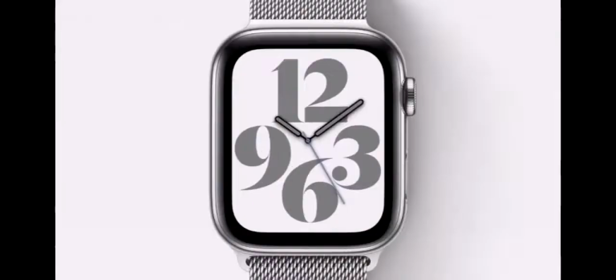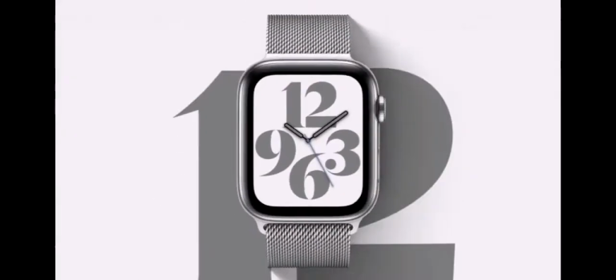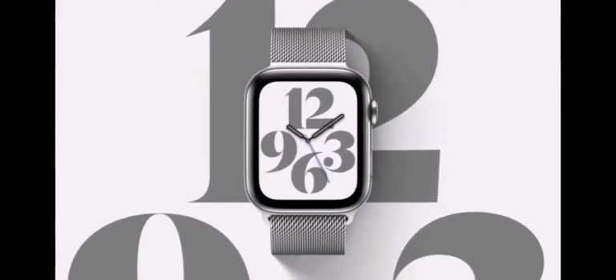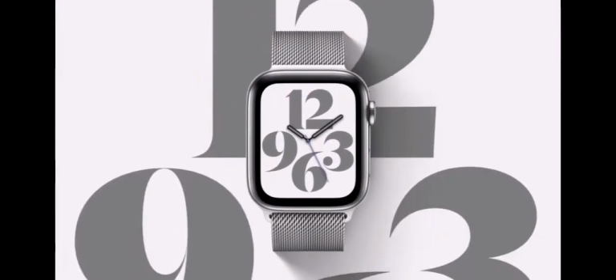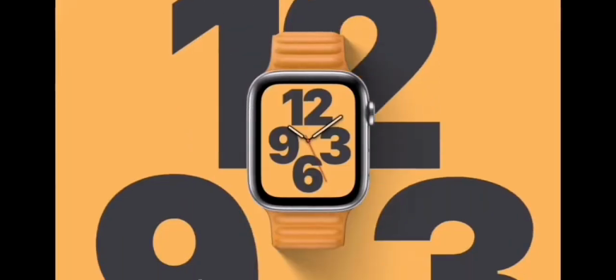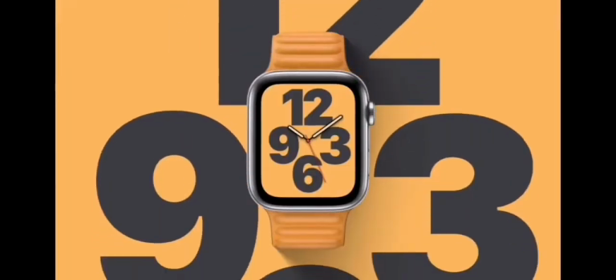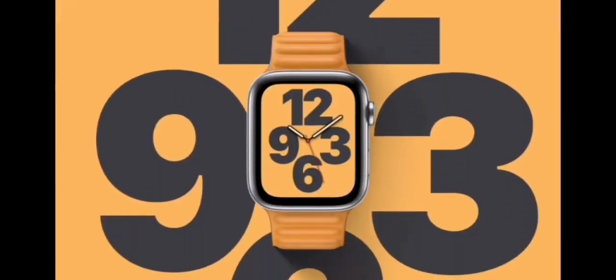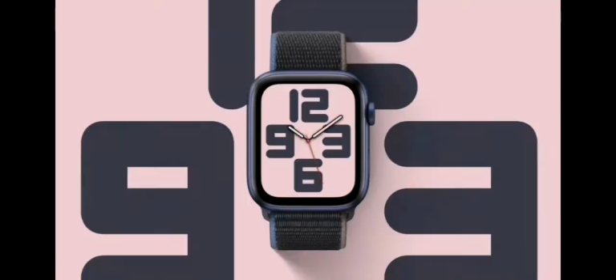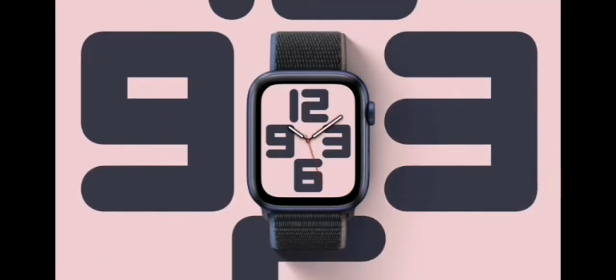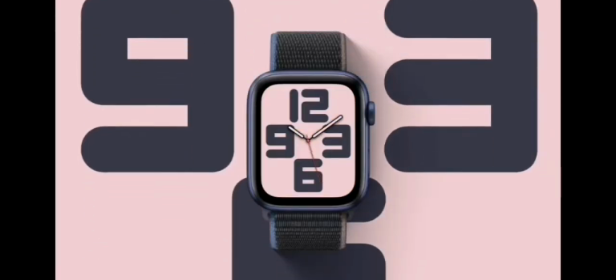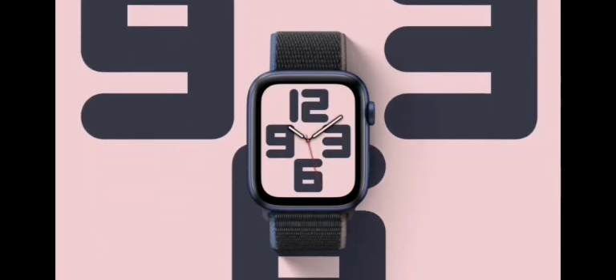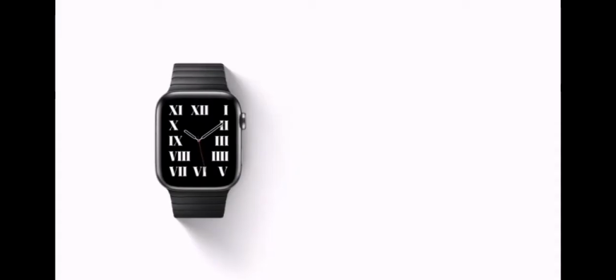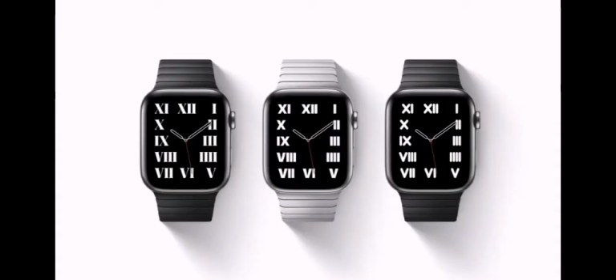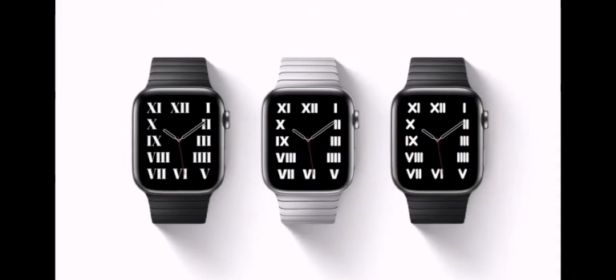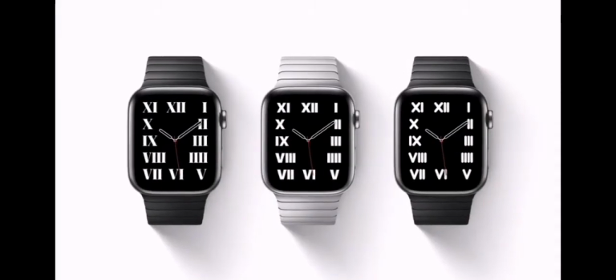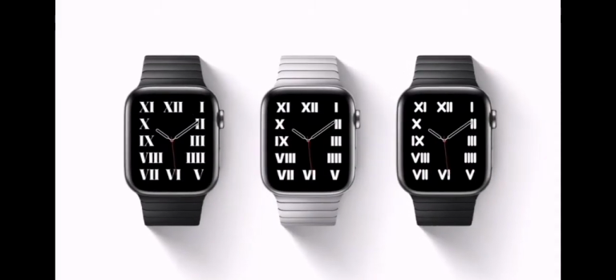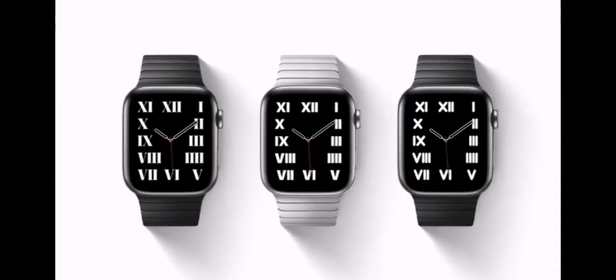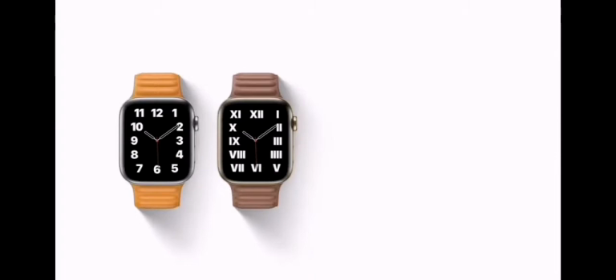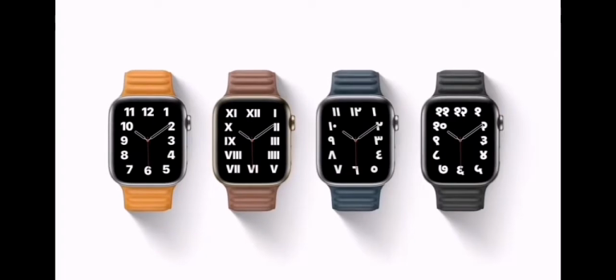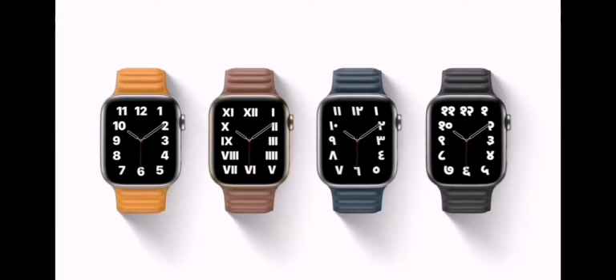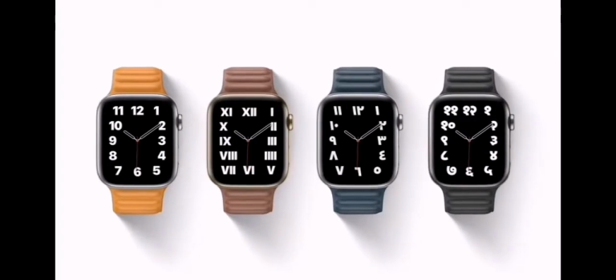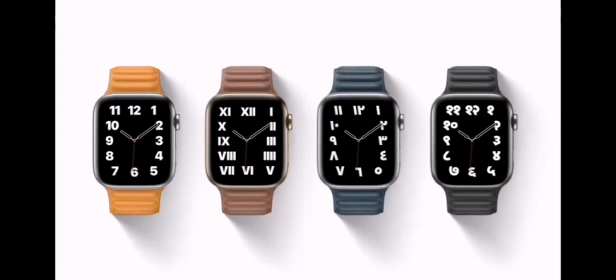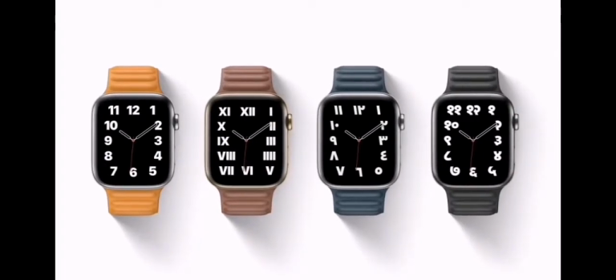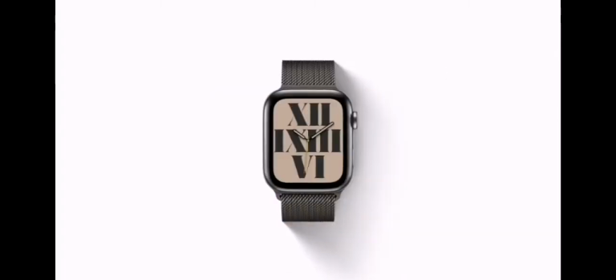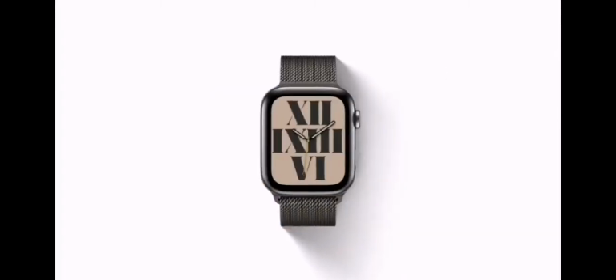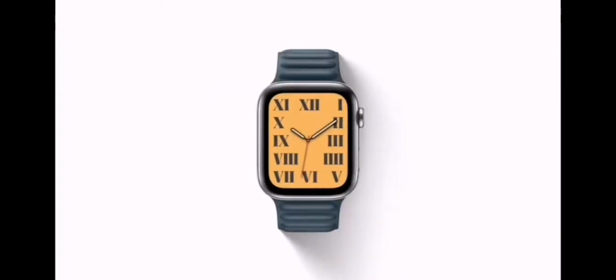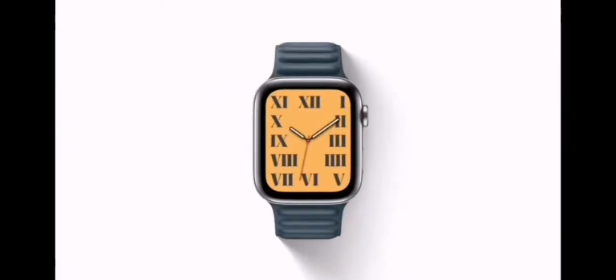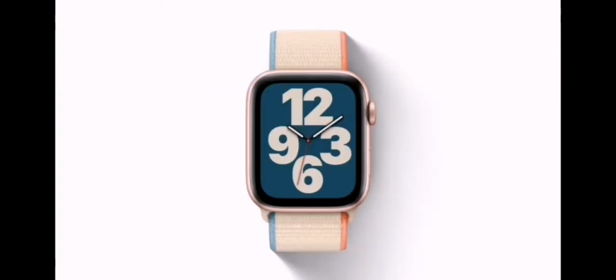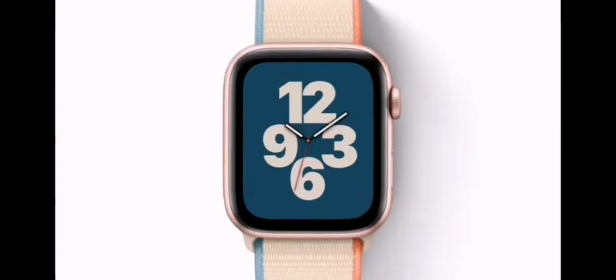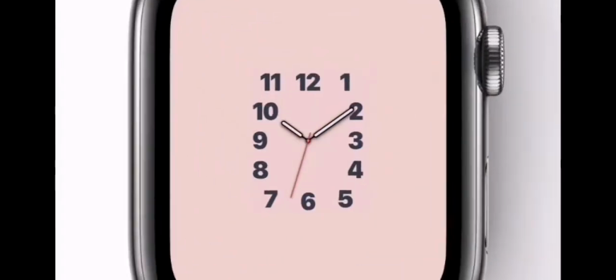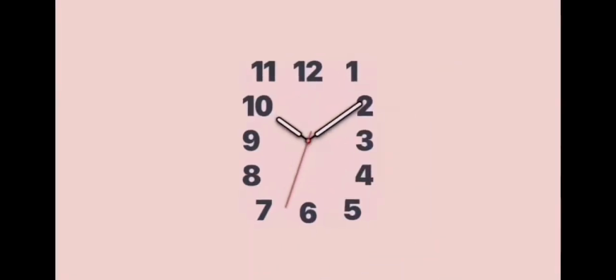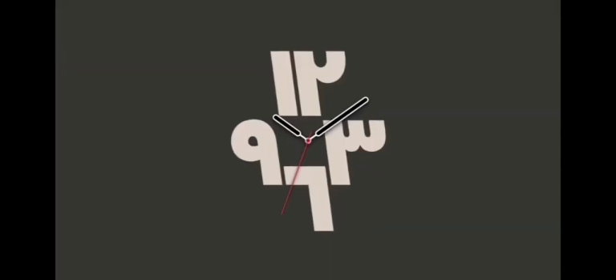In the Typograph face, numerals can be displayed in three custom type styles and four different scripts. Every combination is tailored to fit the face perfectly.